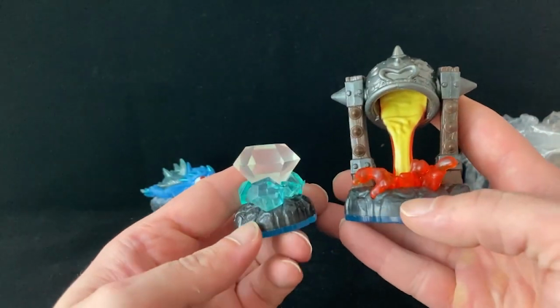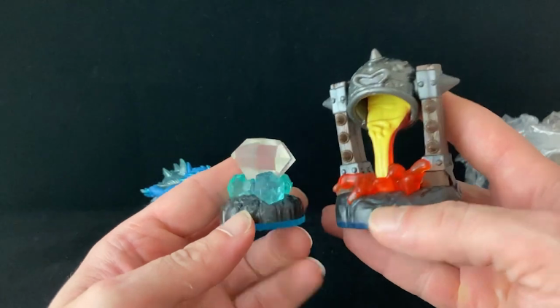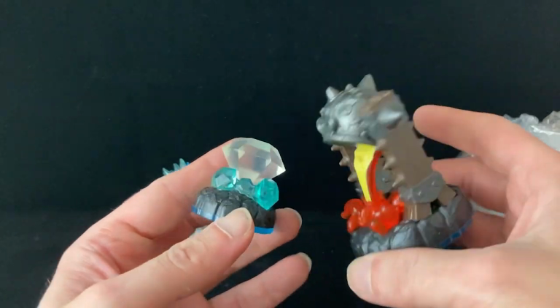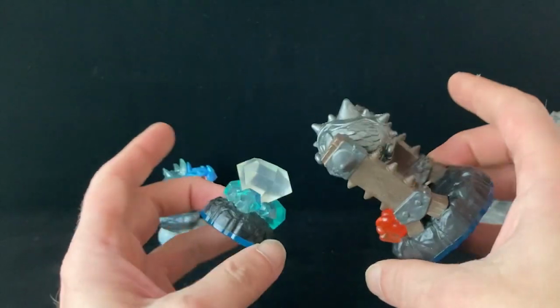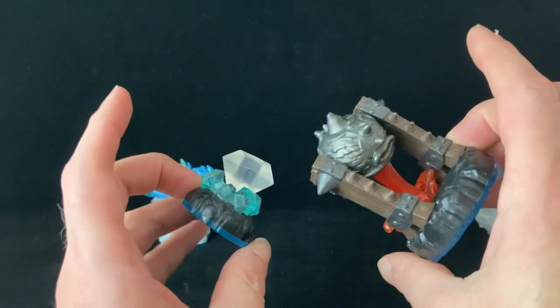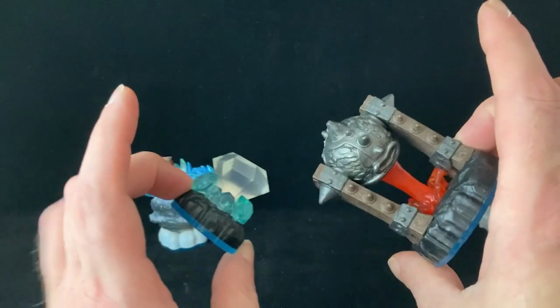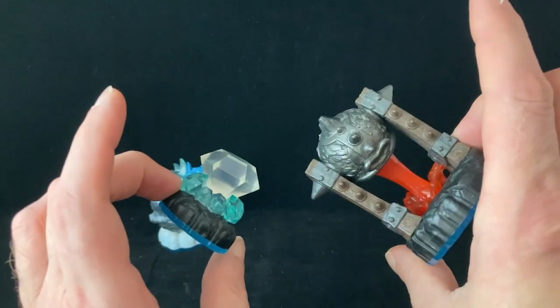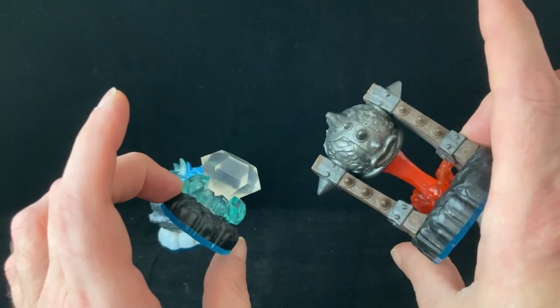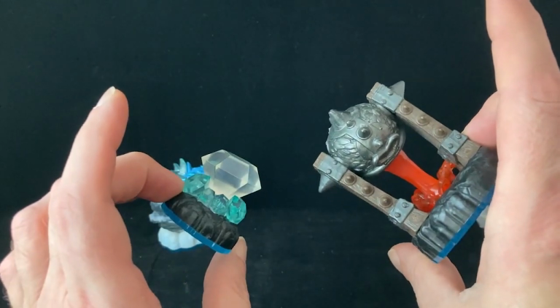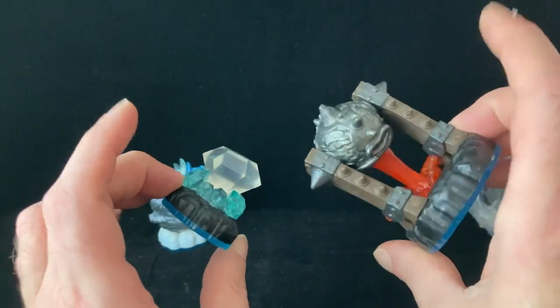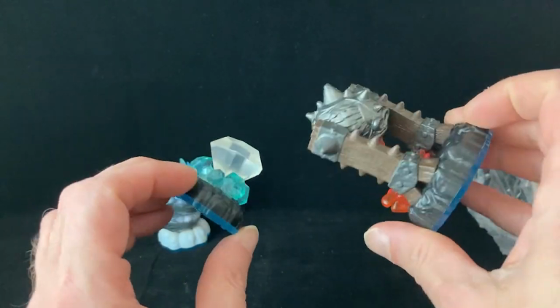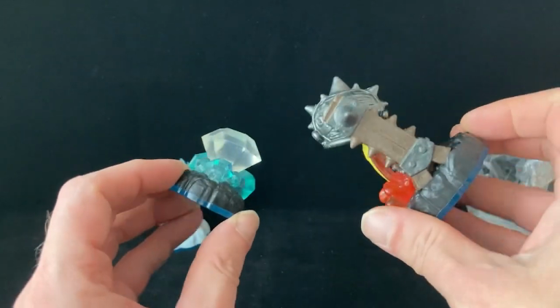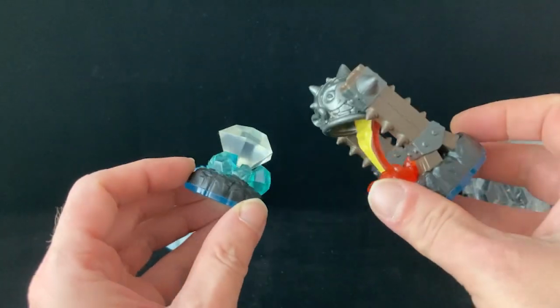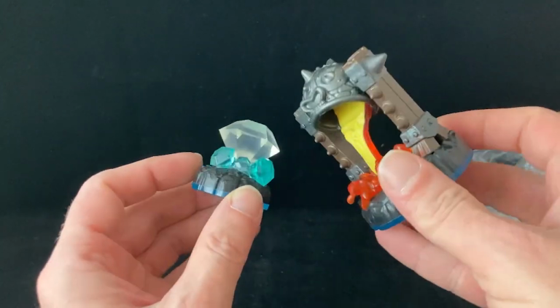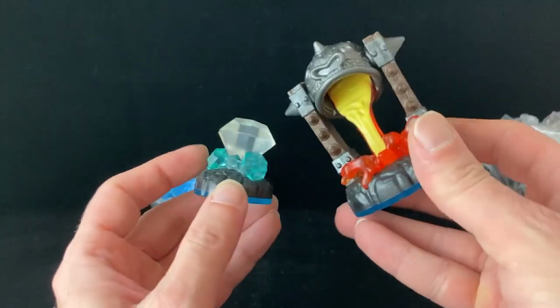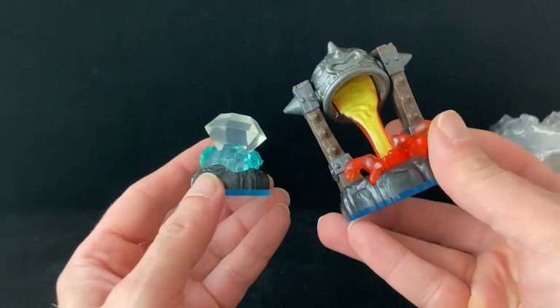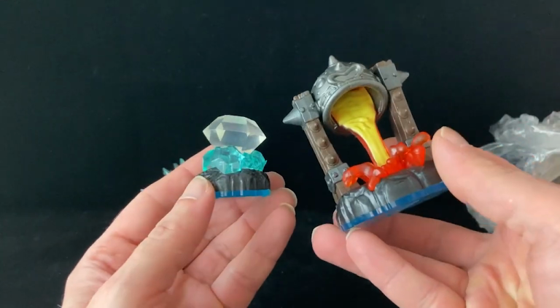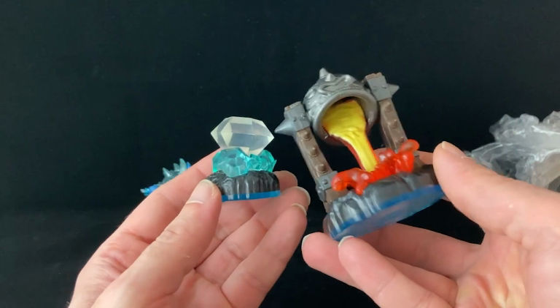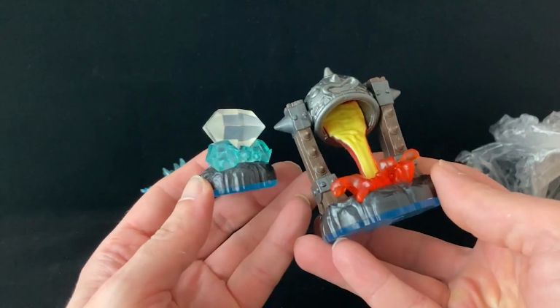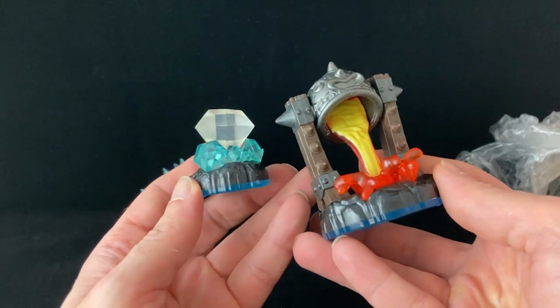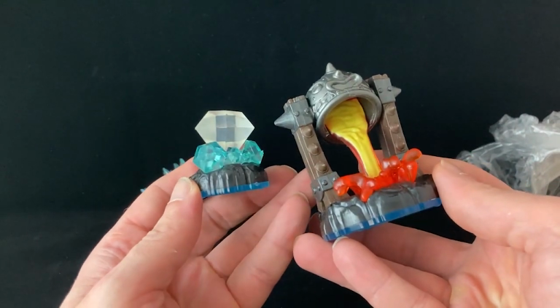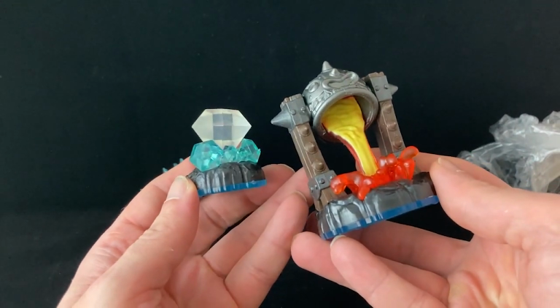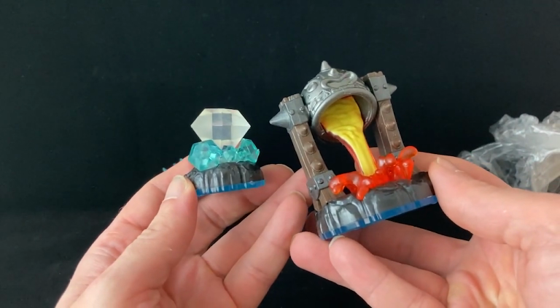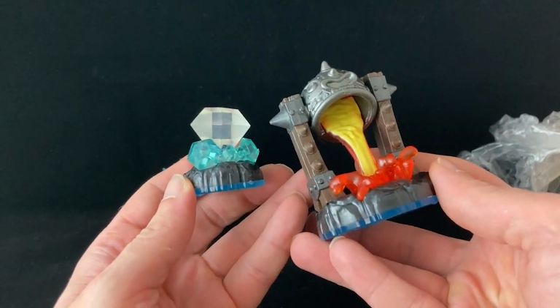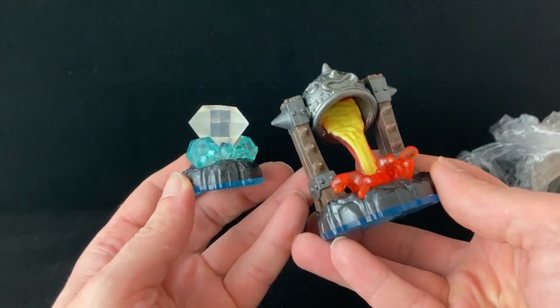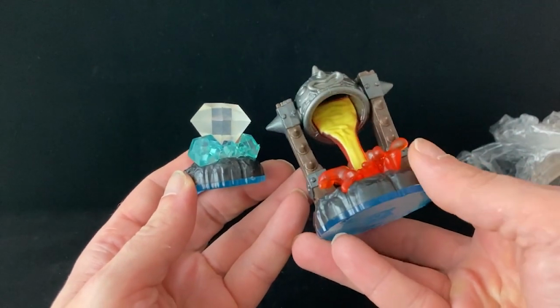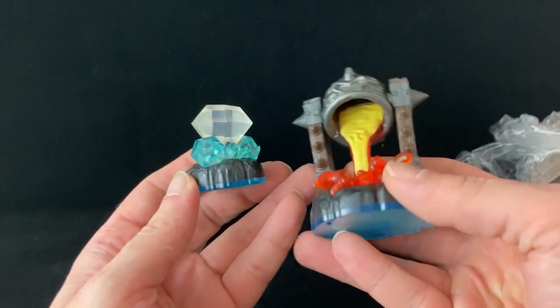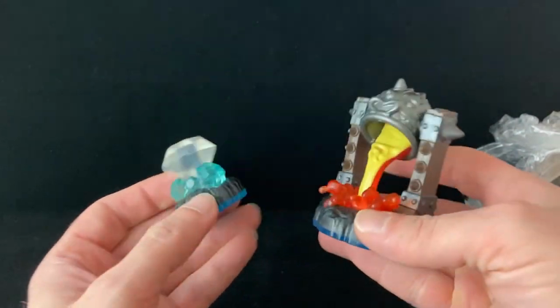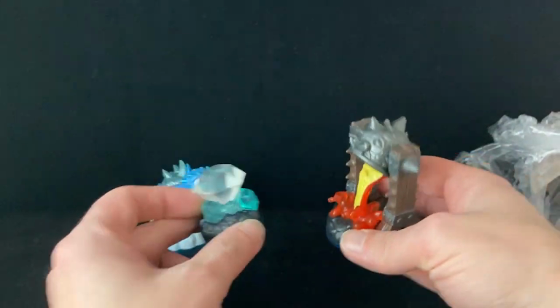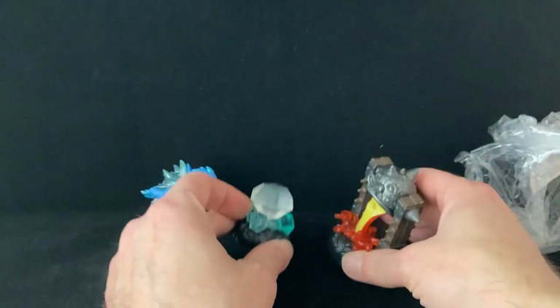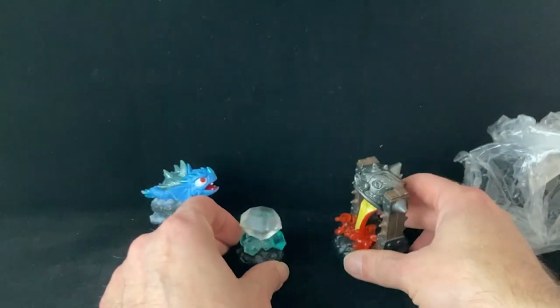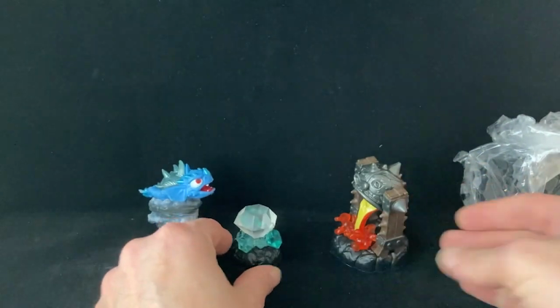We're not going to see any more of this weirdo. The other two models have plenty of potential for tabletop gaming. Let's see what can be done with them.